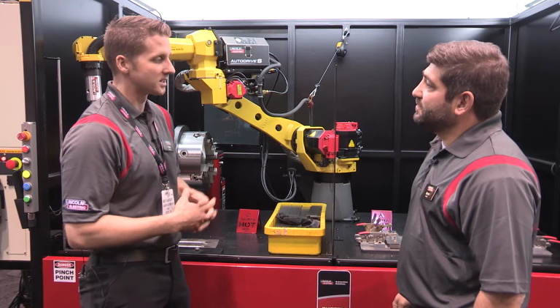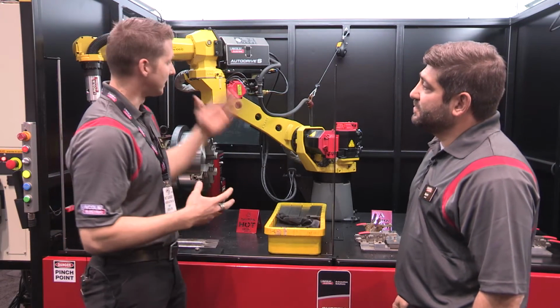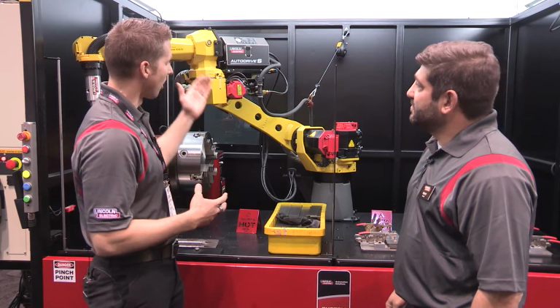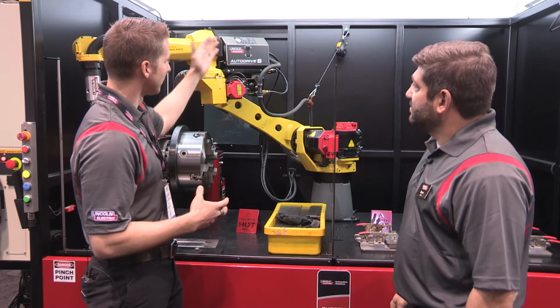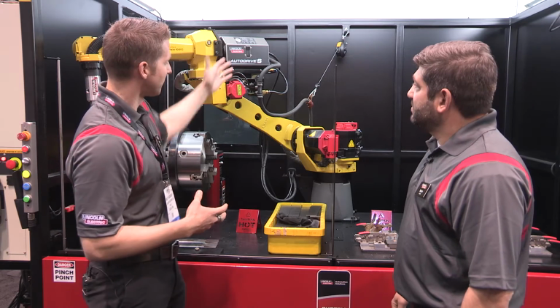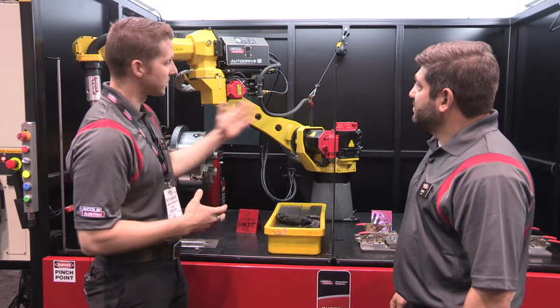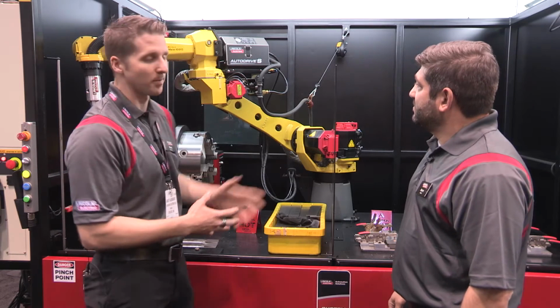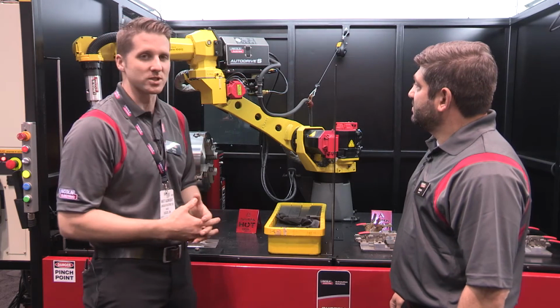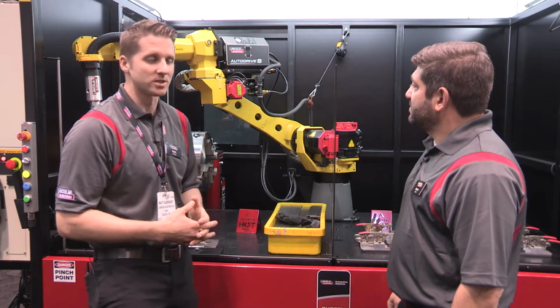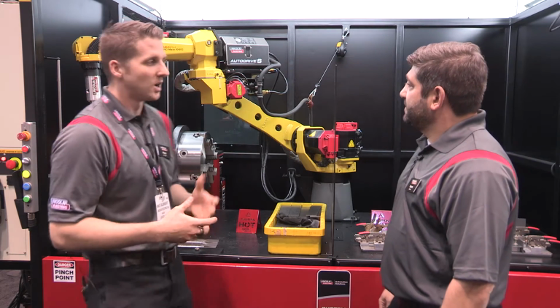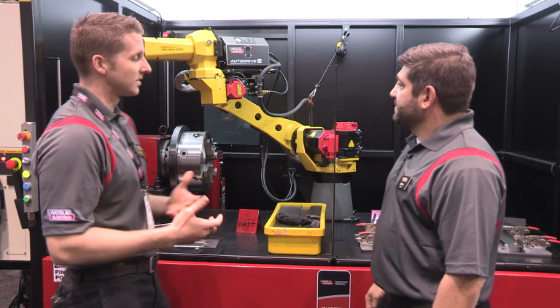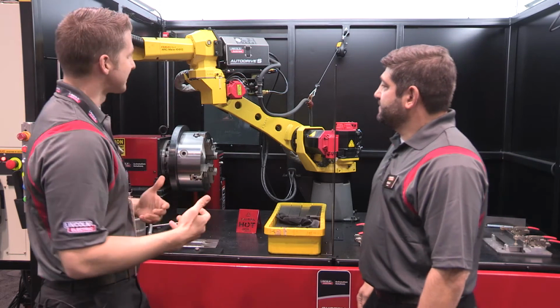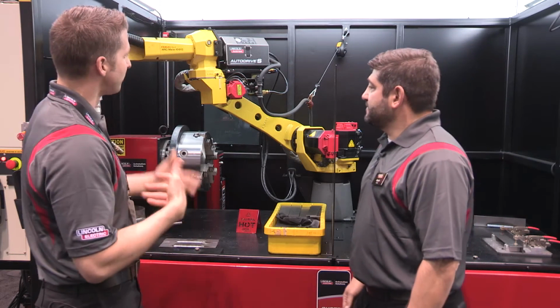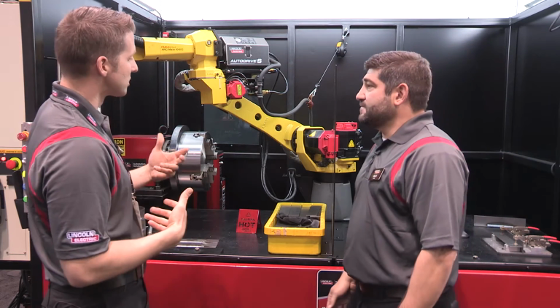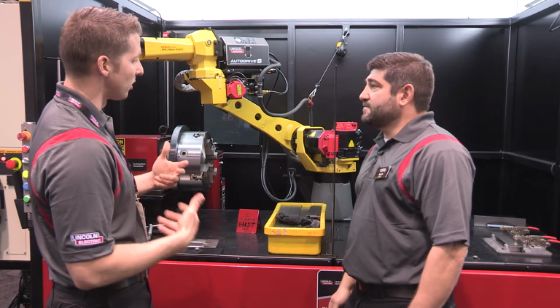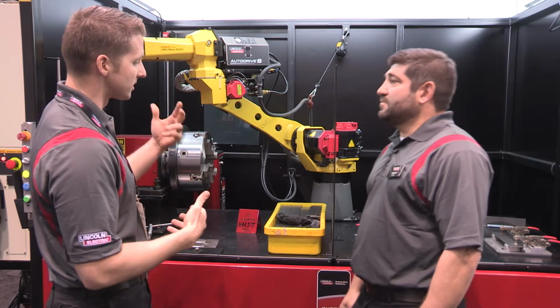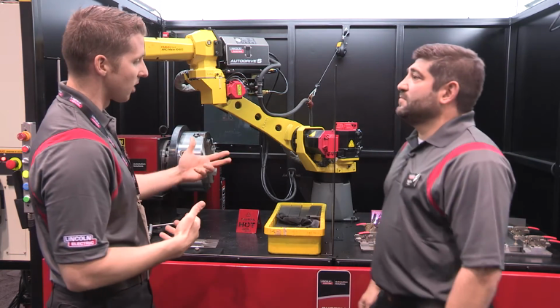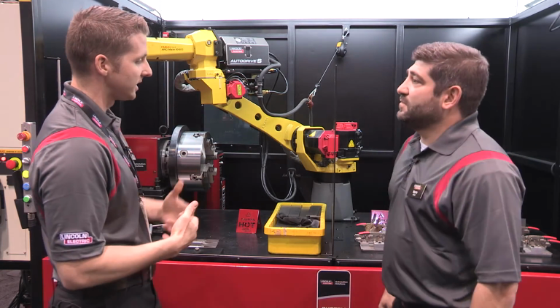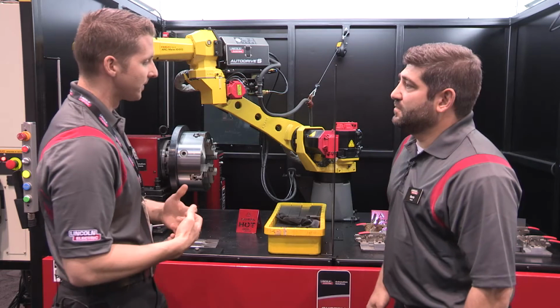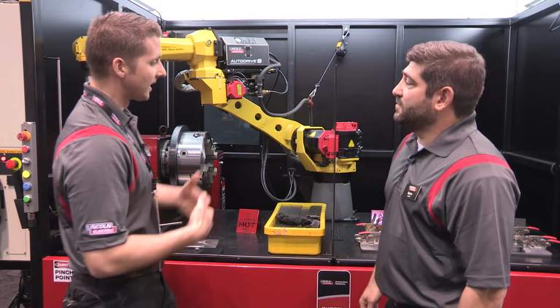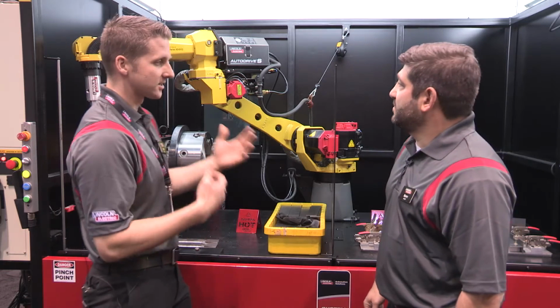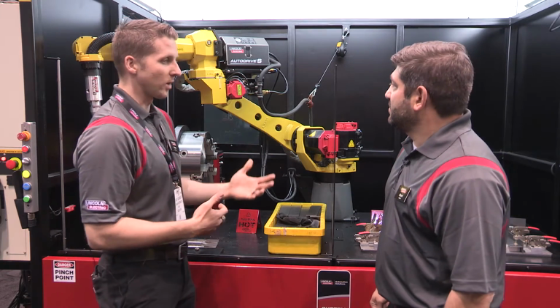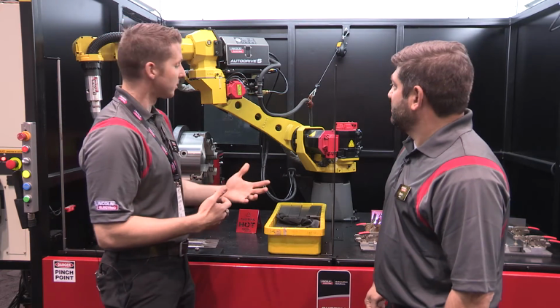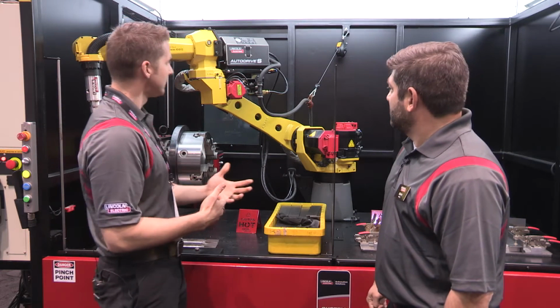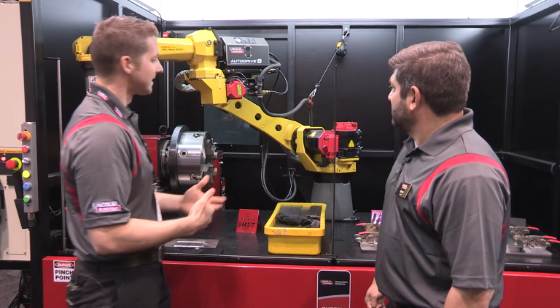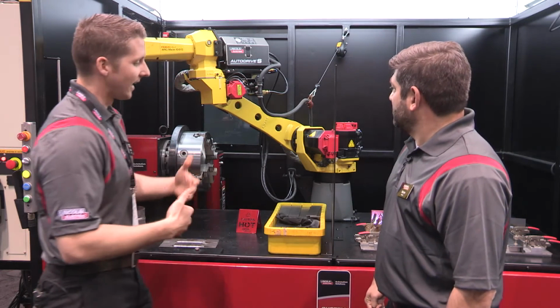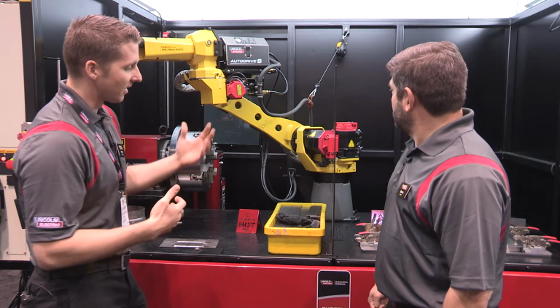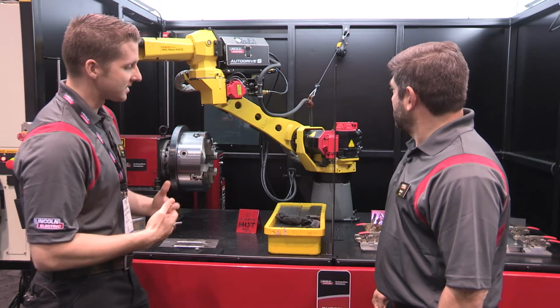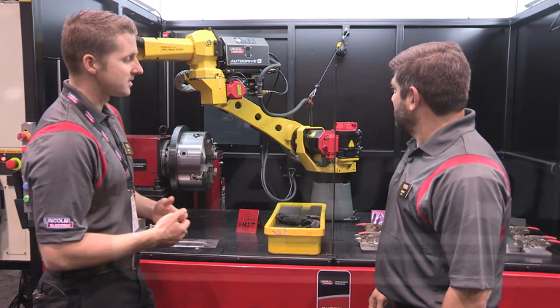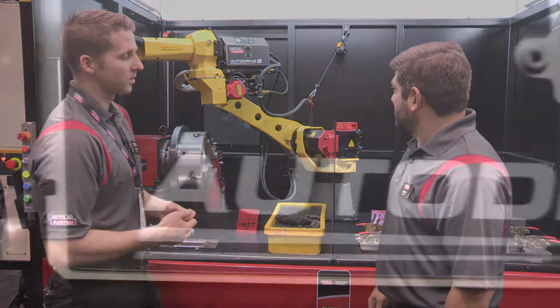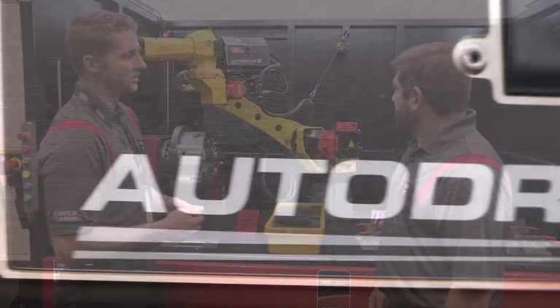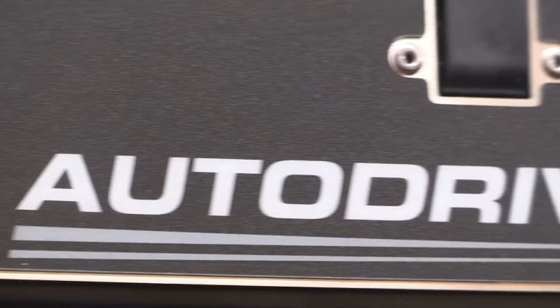It's completely arc linked from the feeder to the power source, which allows us to have full control over the start routine, start ramping routines, and consistency throughout the entire weld.